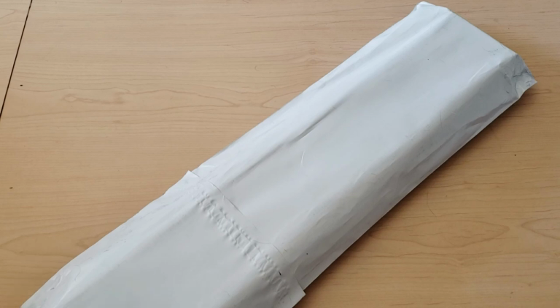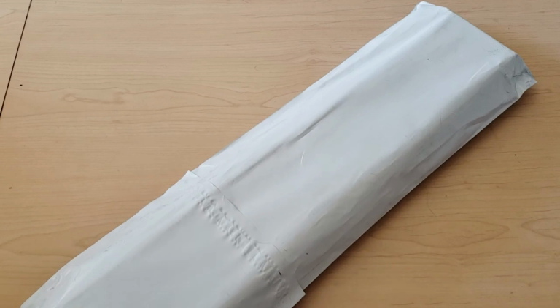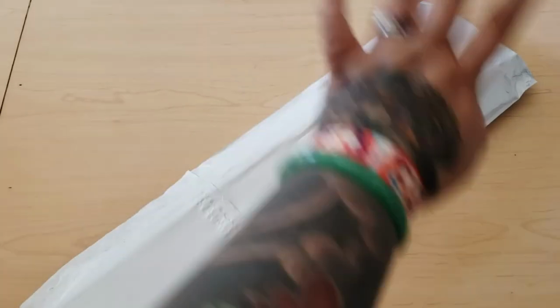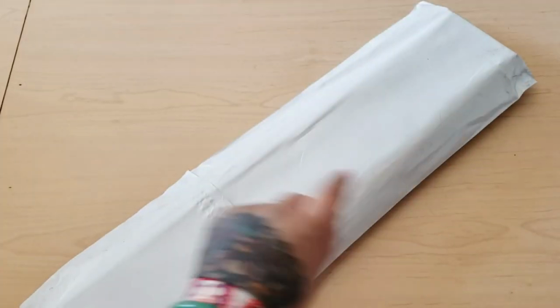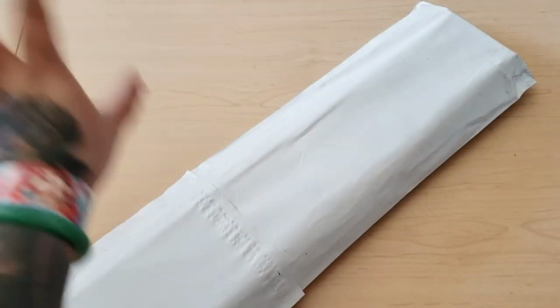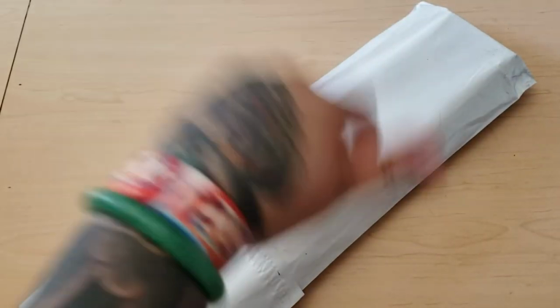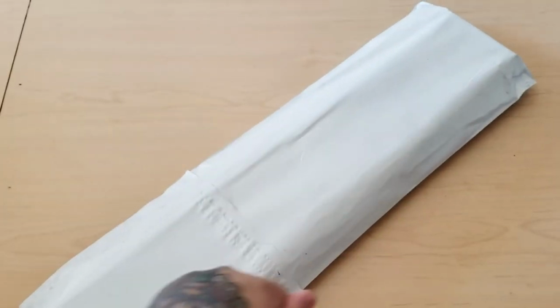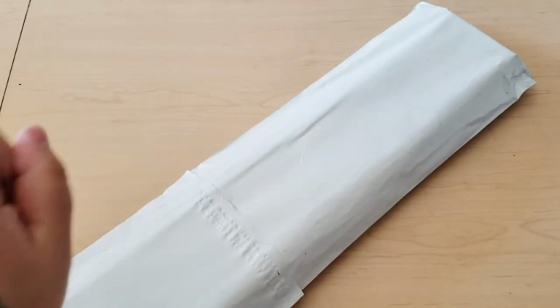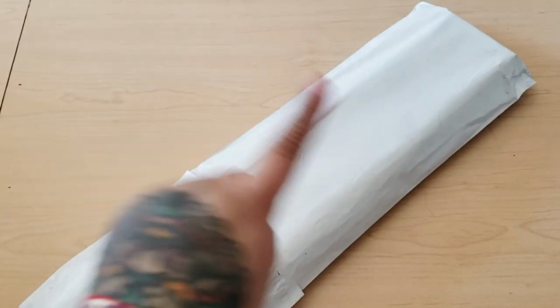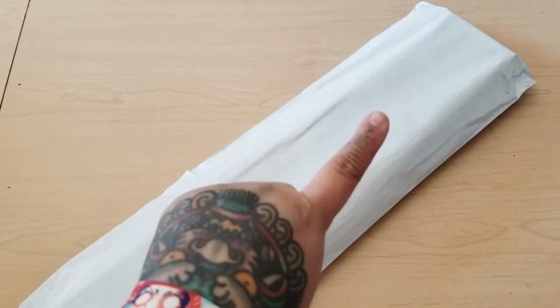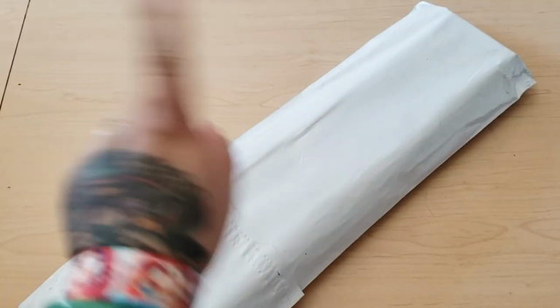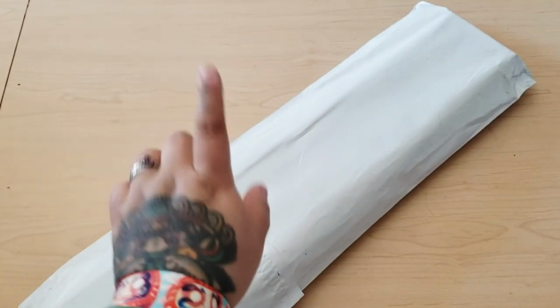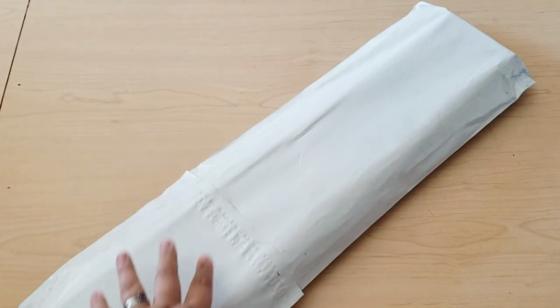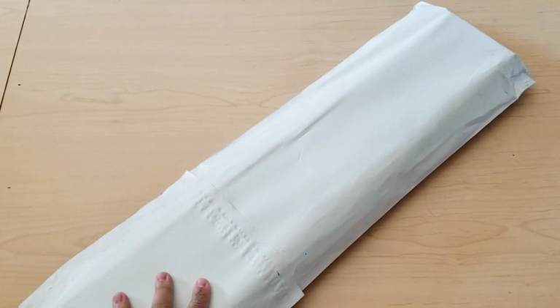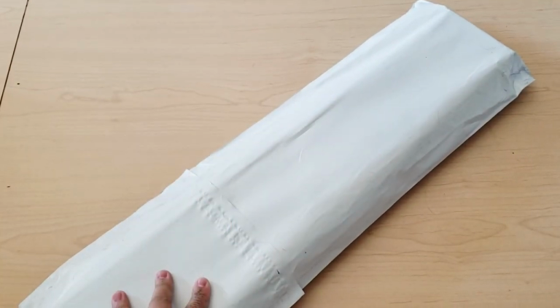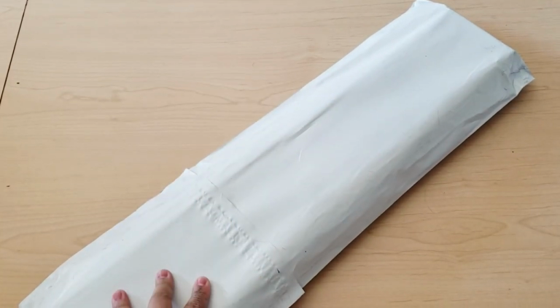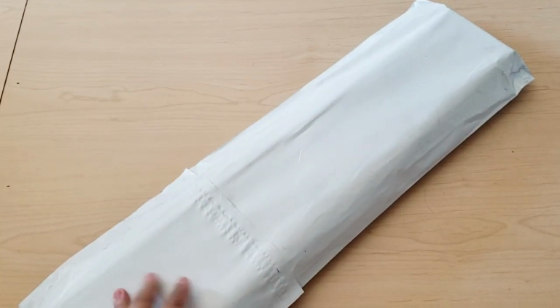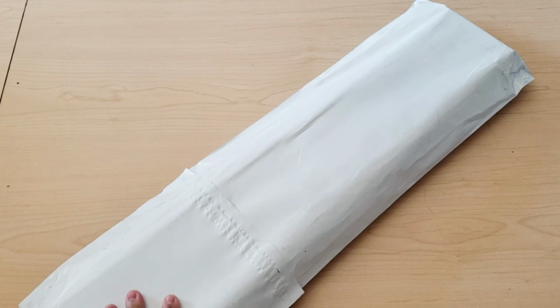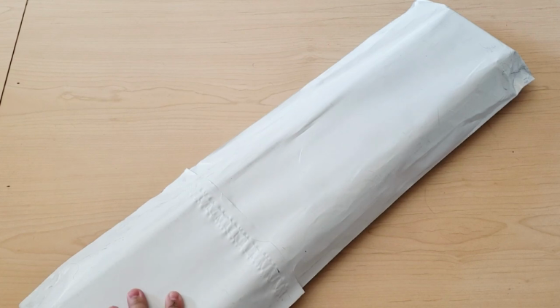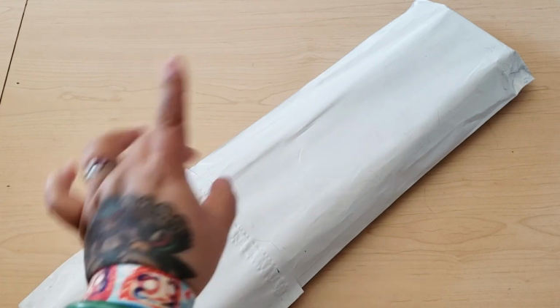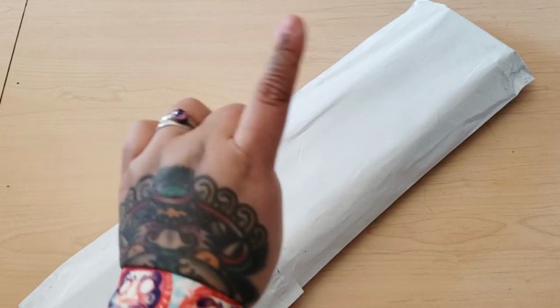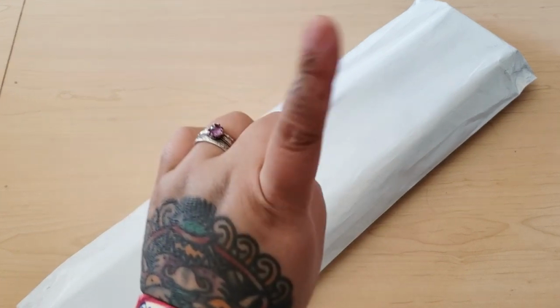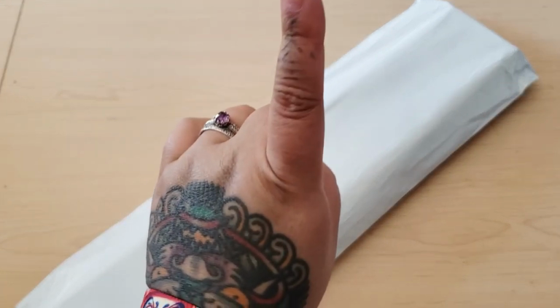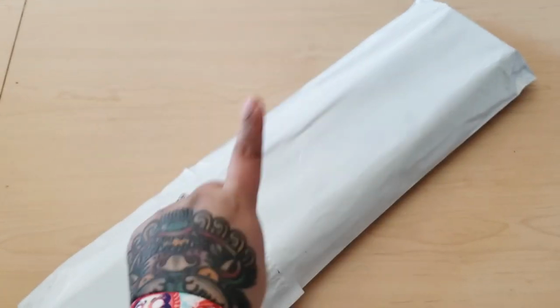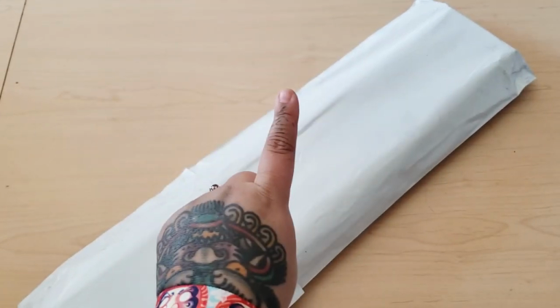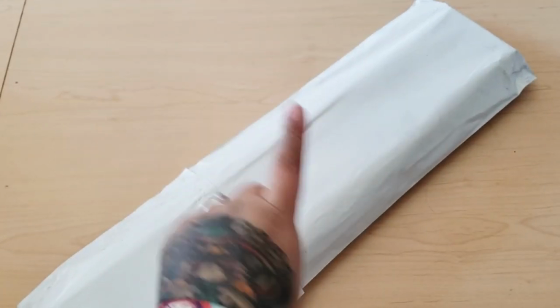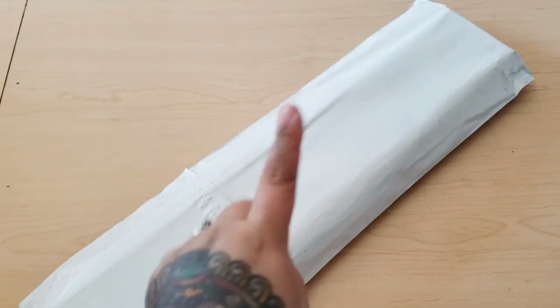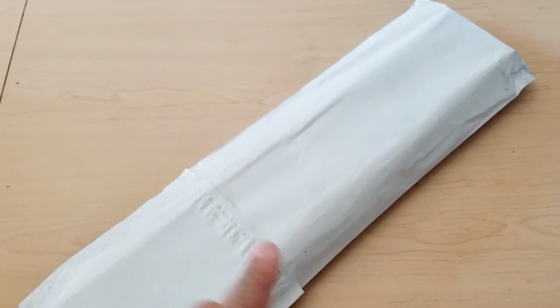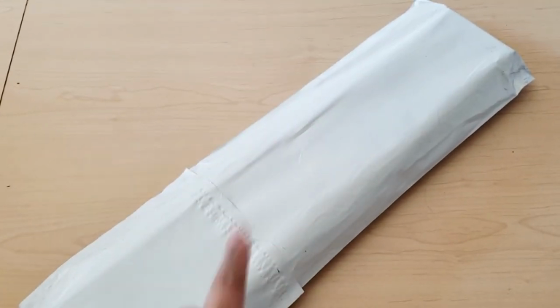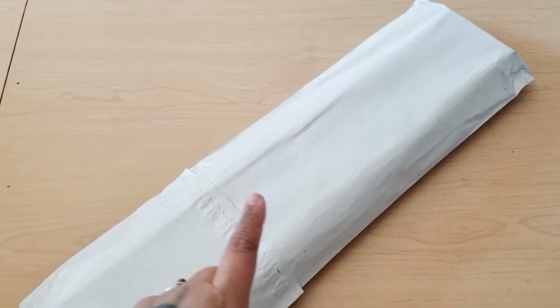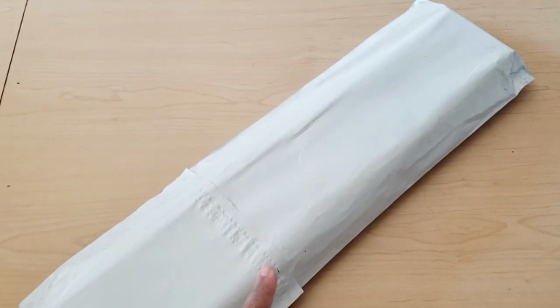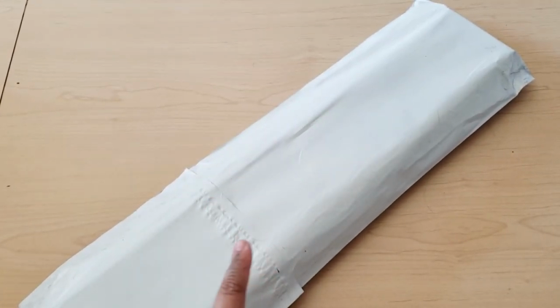Hello, my beautiful fart faces! Today we have an unboxing from Distracted by Diamonds — I almost forgot — Distracted by Diamonds.